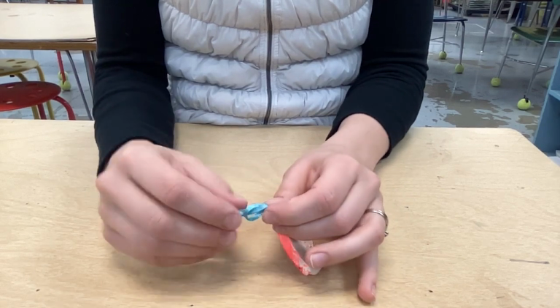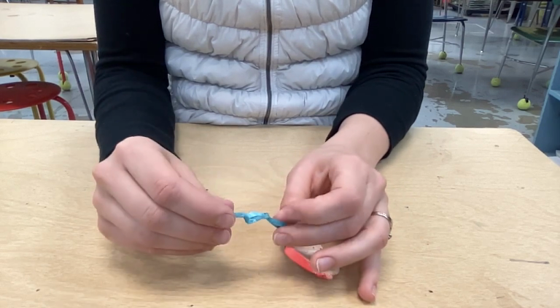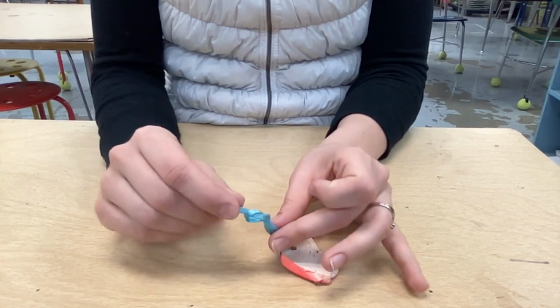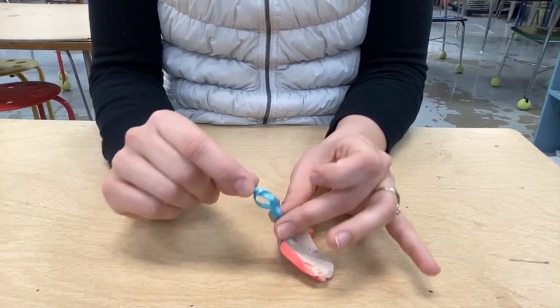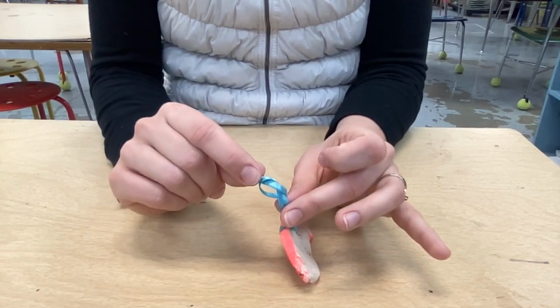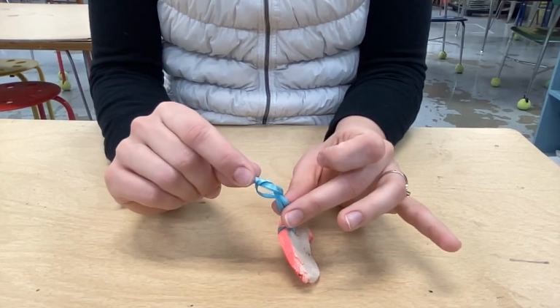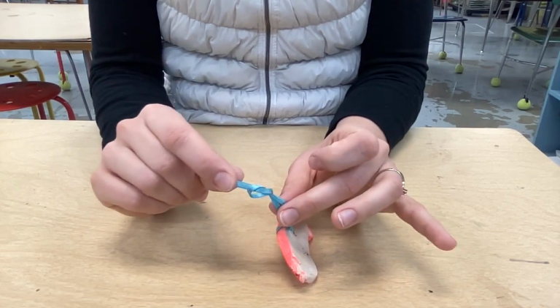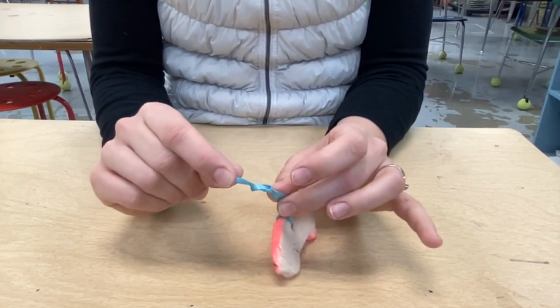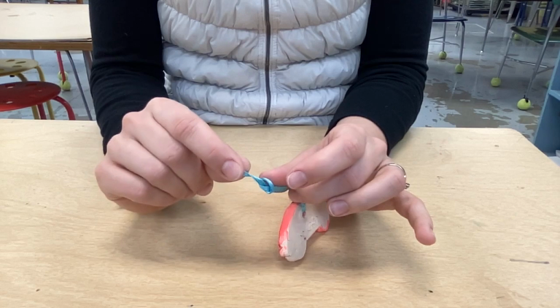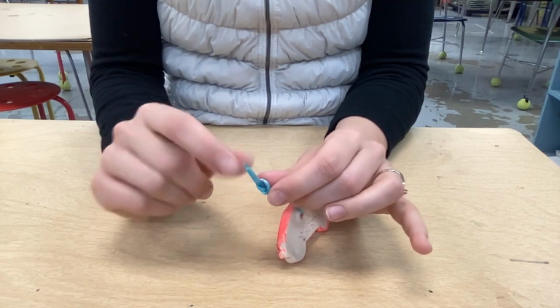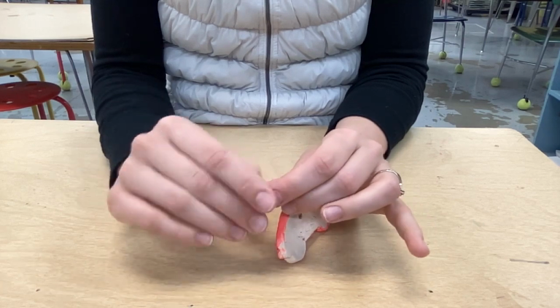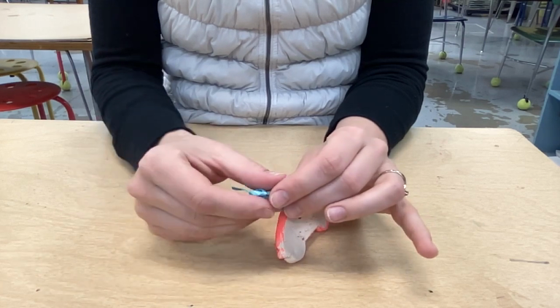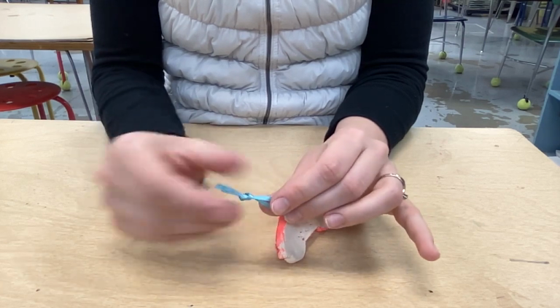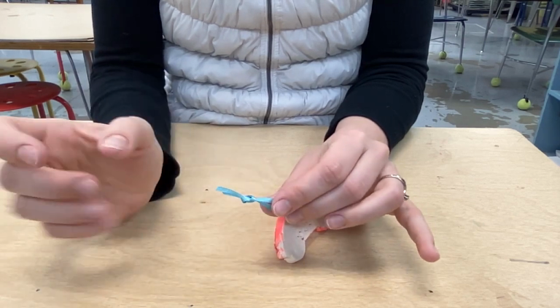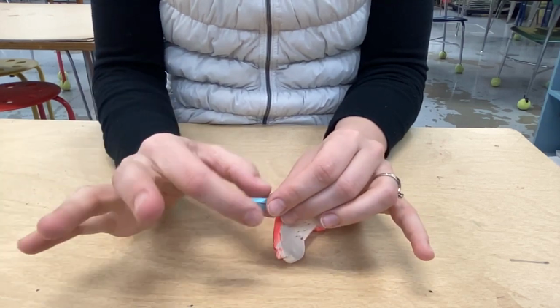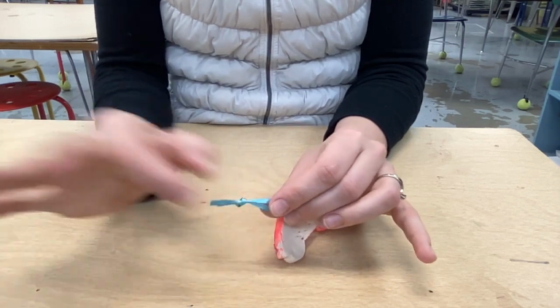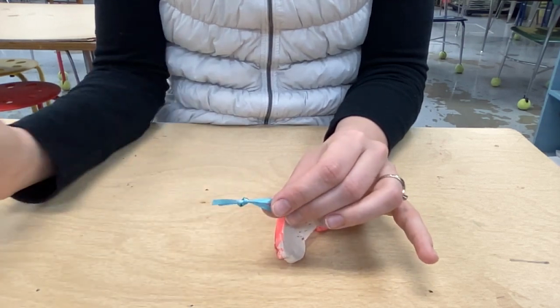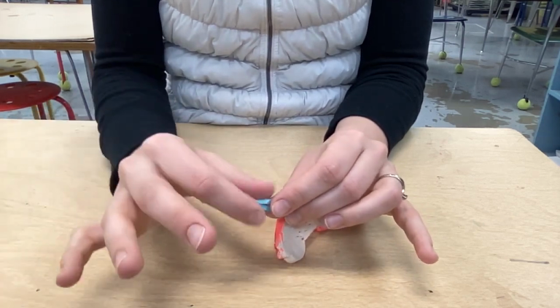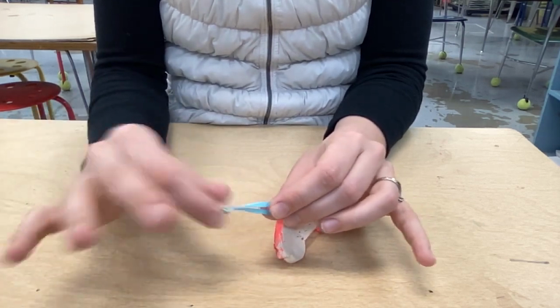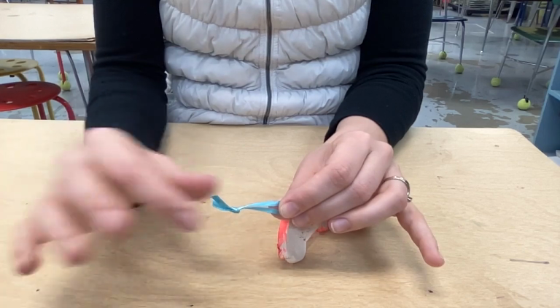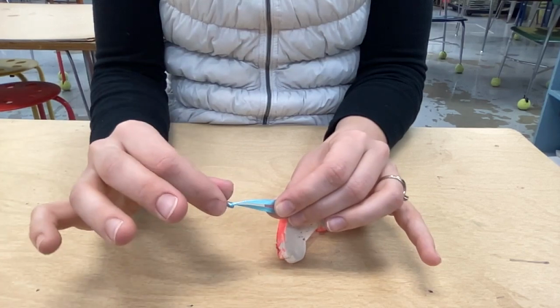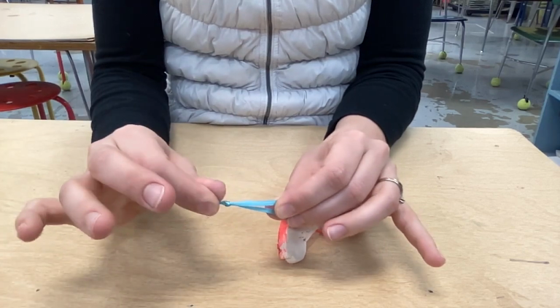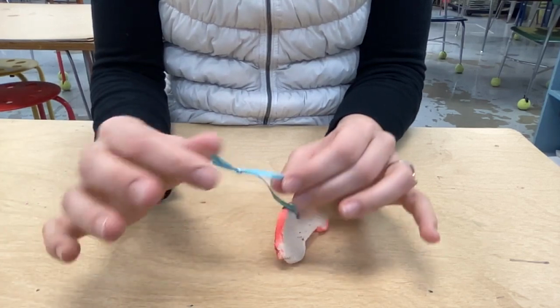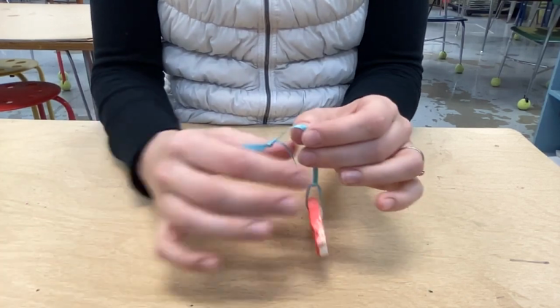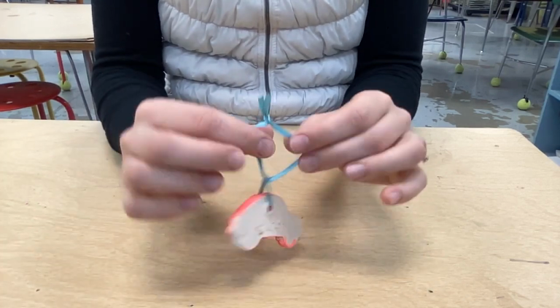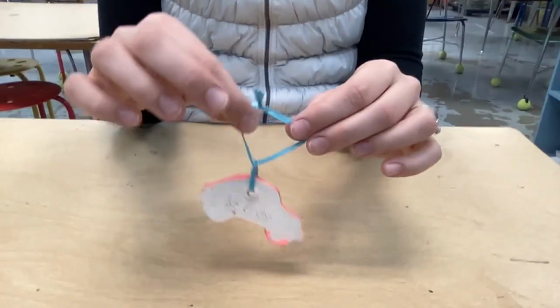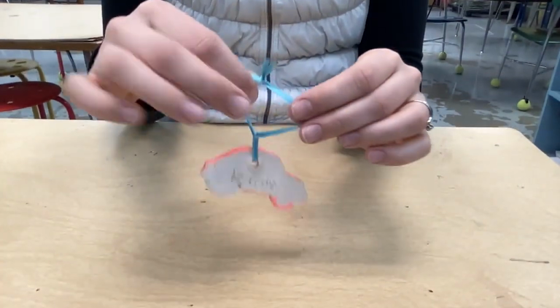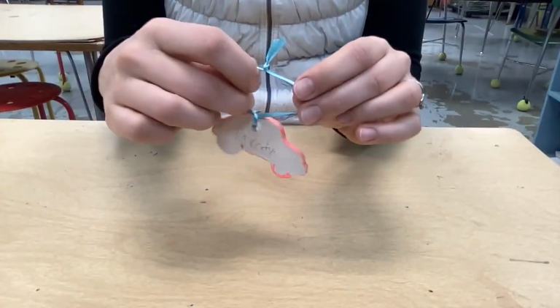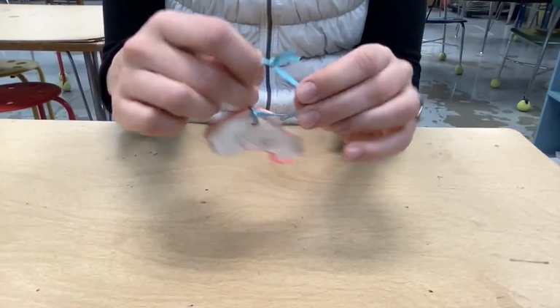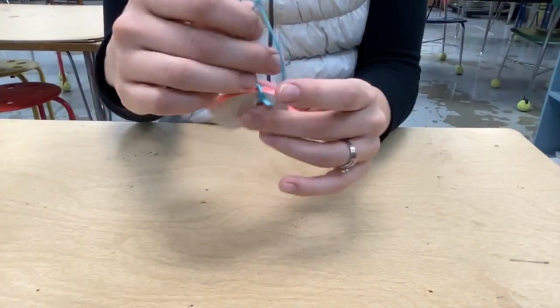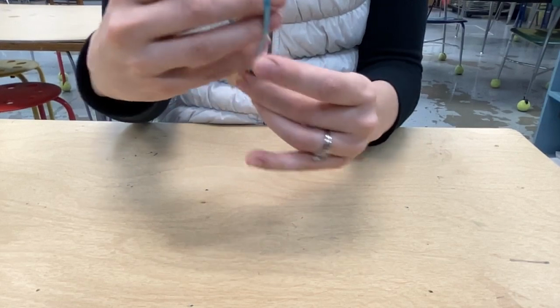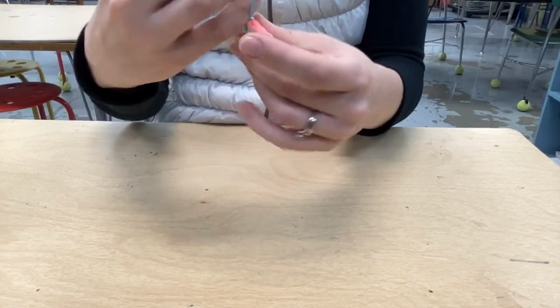Then I have a pretzel. I'm going to take my pretzel and try to pull it to the very end without going off. When I pull it tight, then I have my ornament ready to hang on my tree.